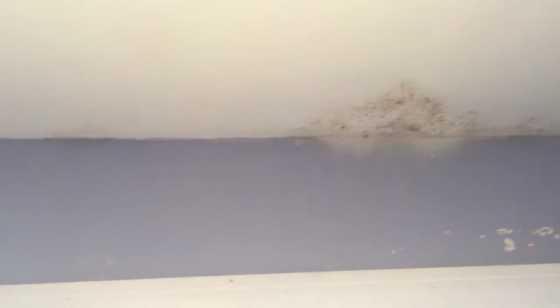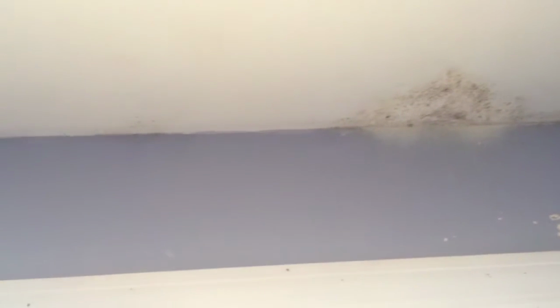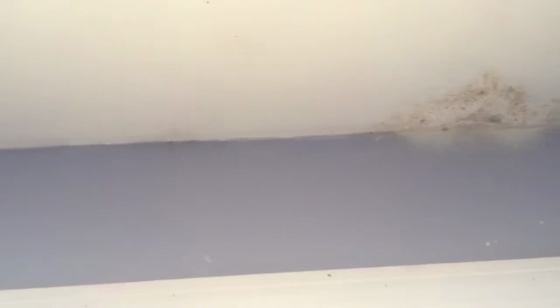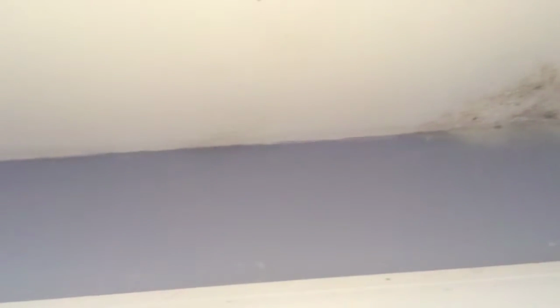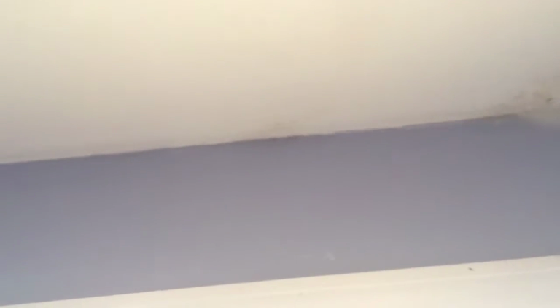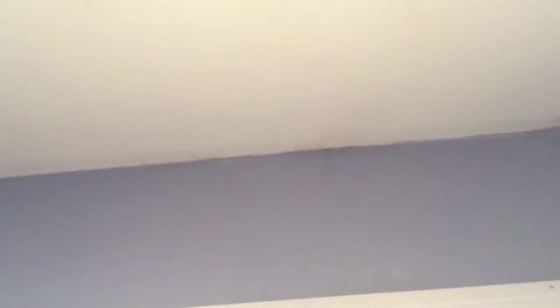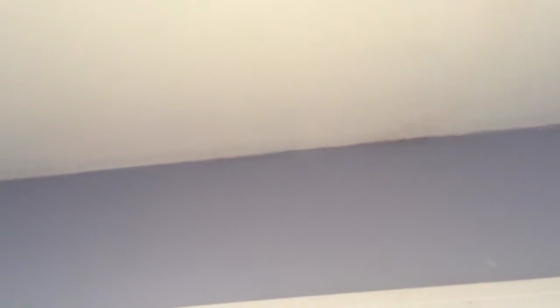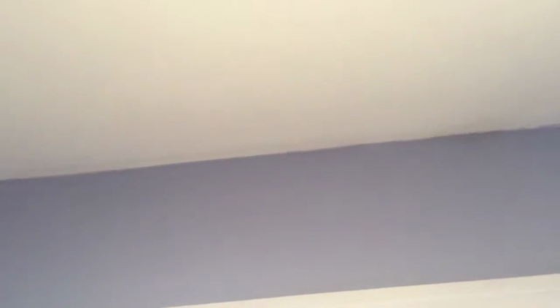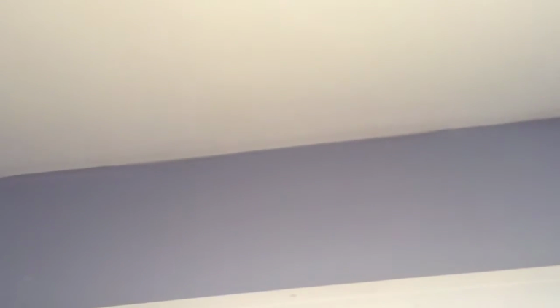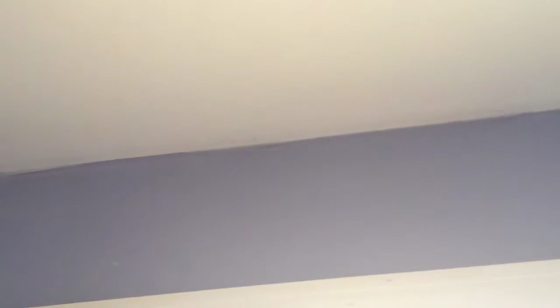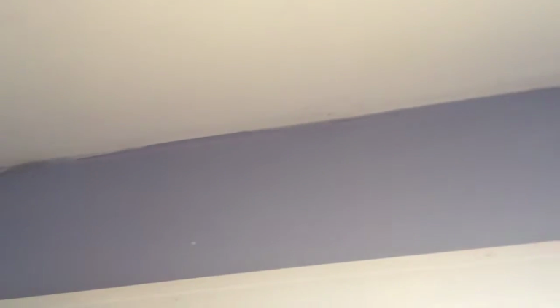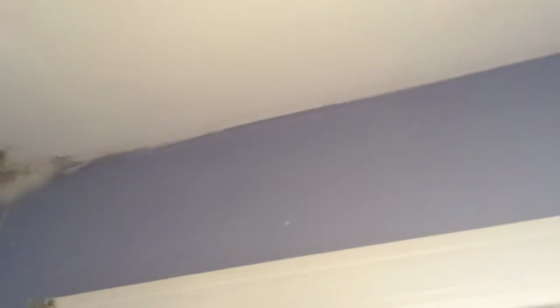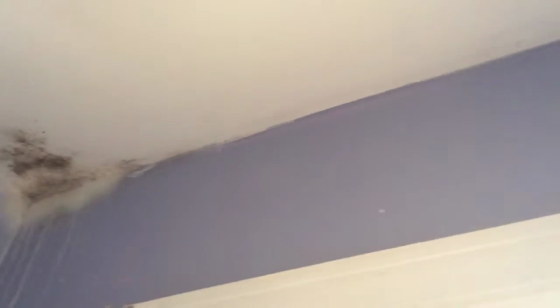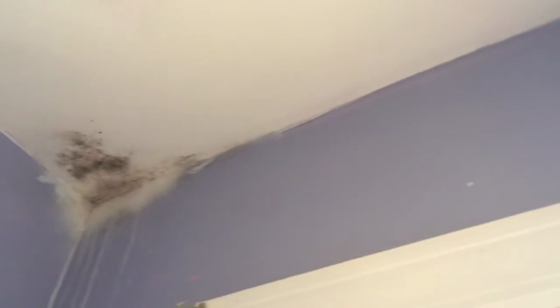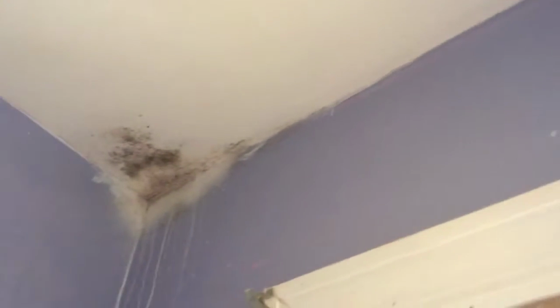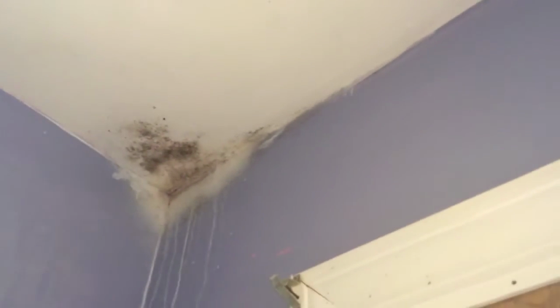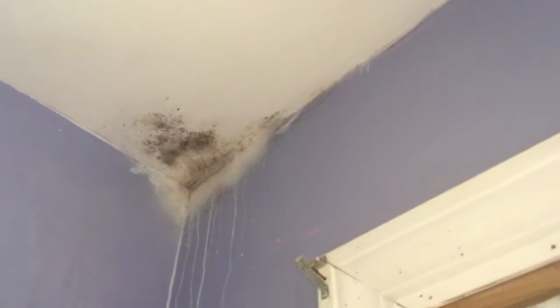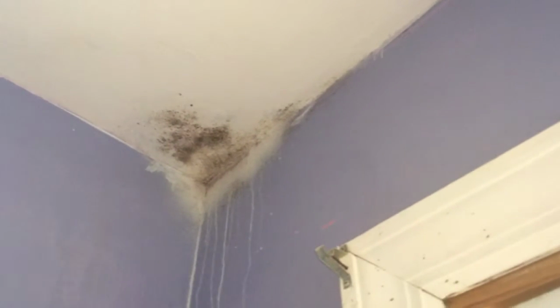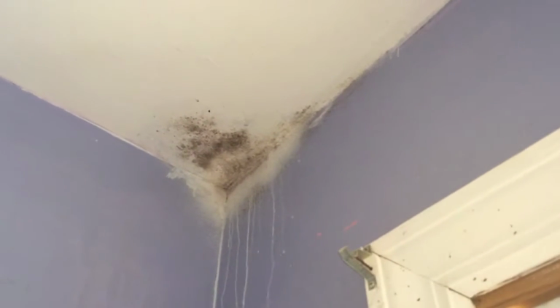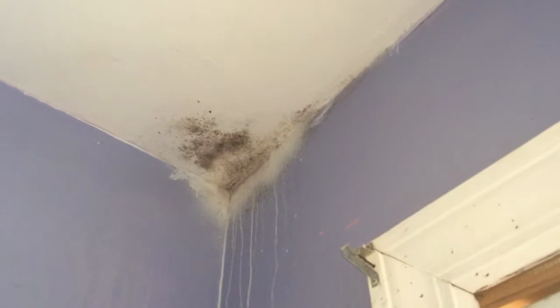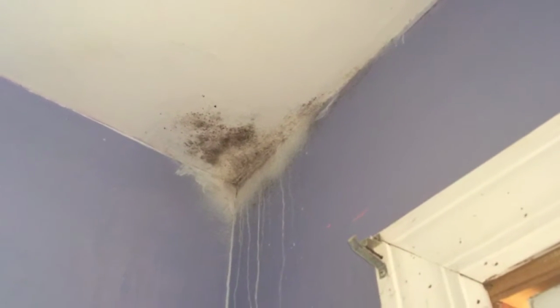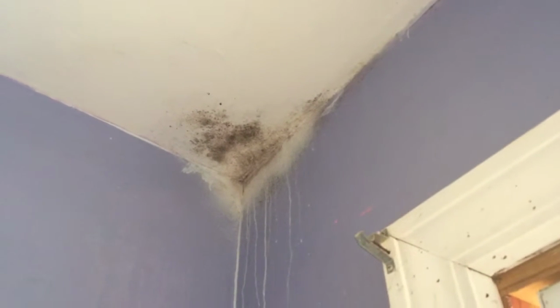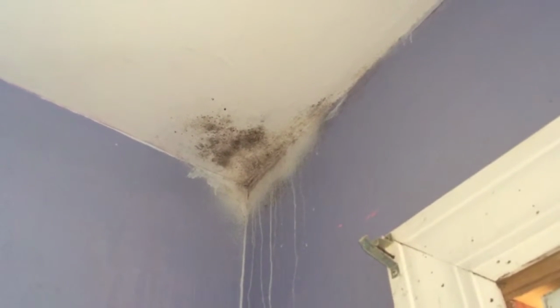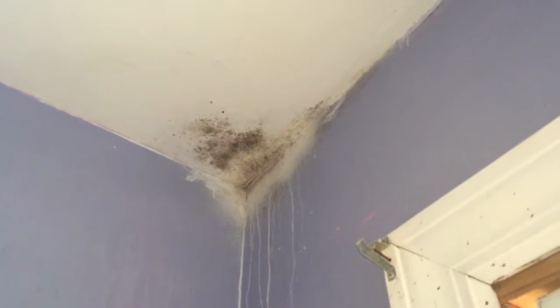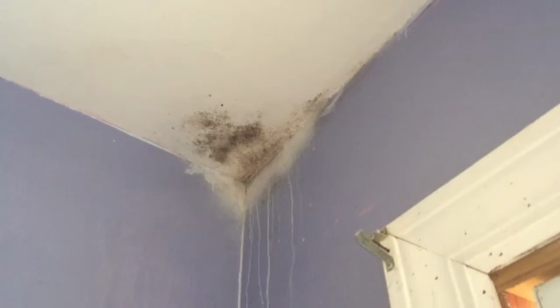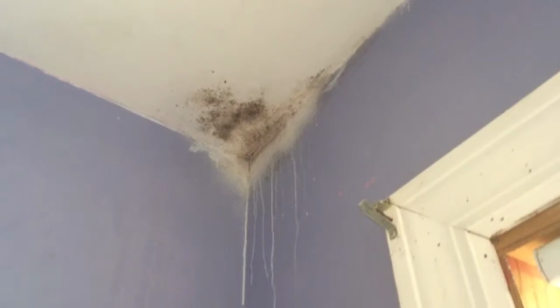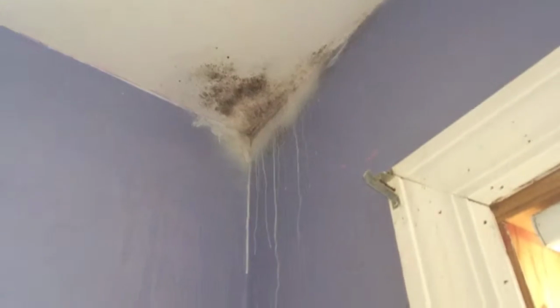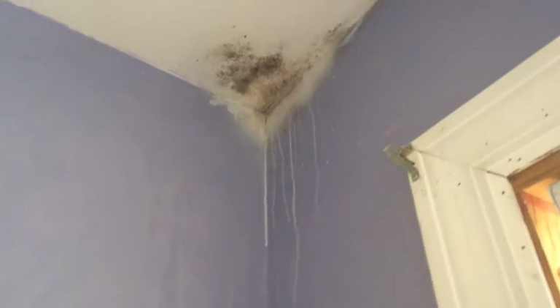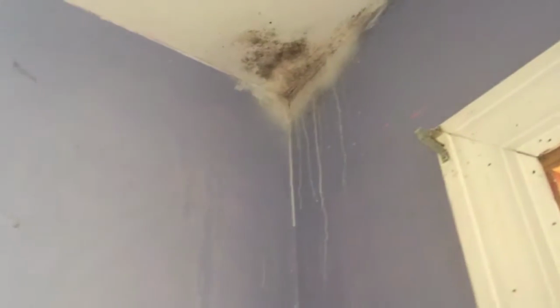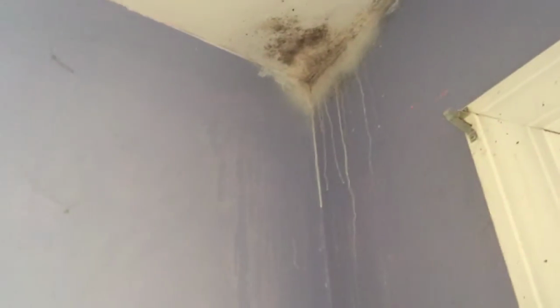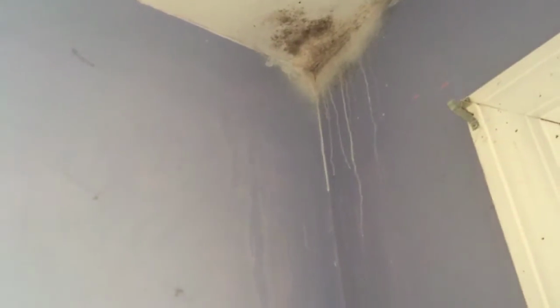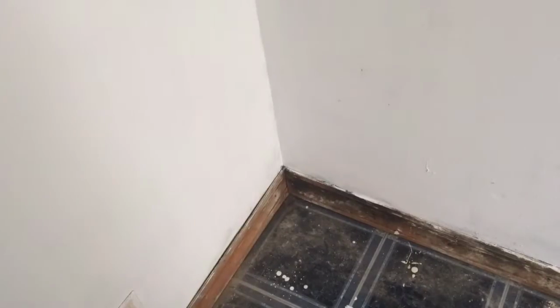Now on the ceiling it's a different case. The attic is most likely condensating here and we're getting some mold growth on the ceiling because the moisture is running right down the rafters.